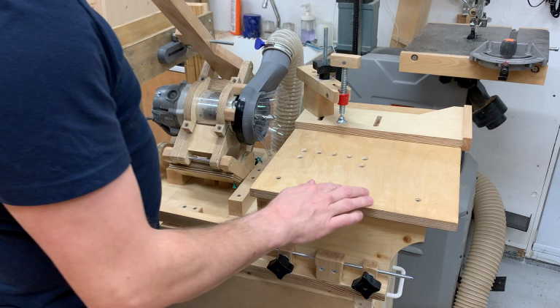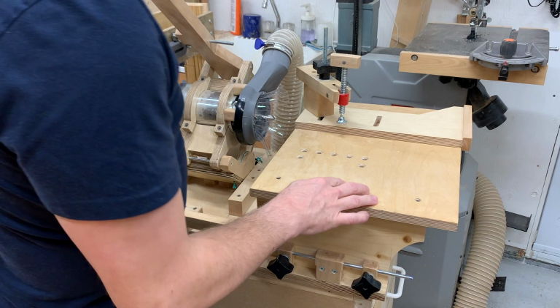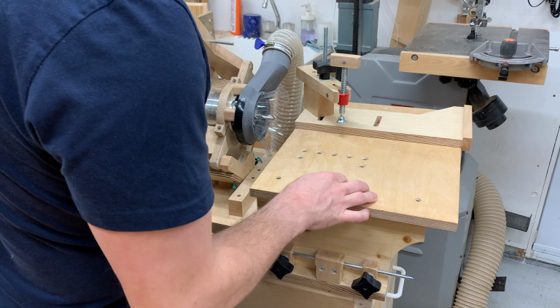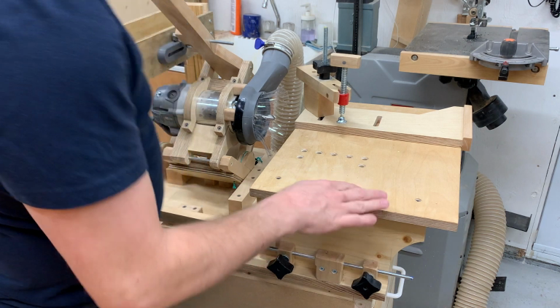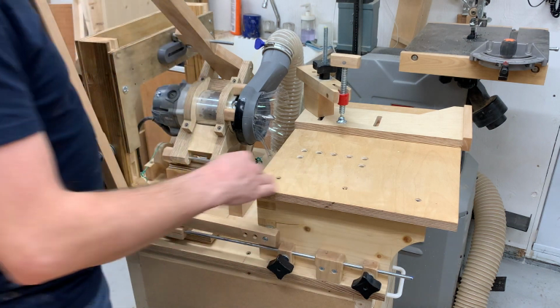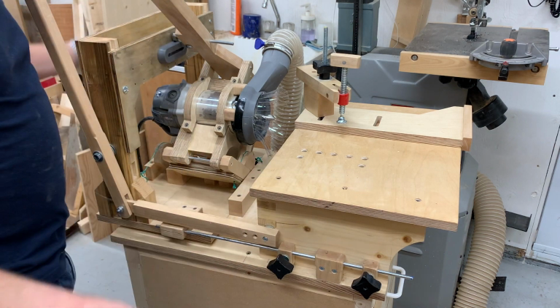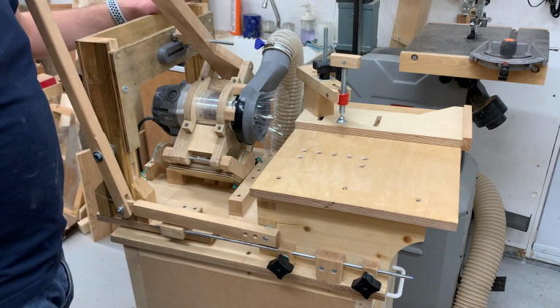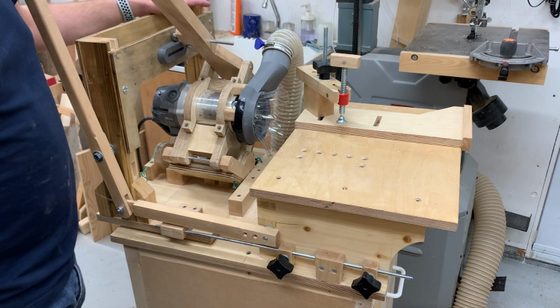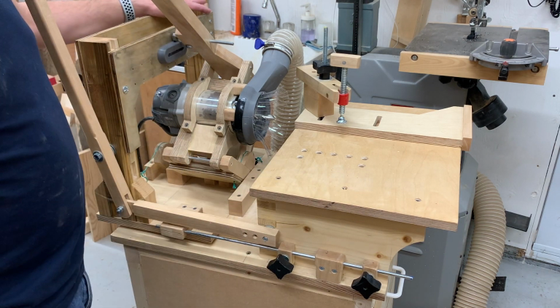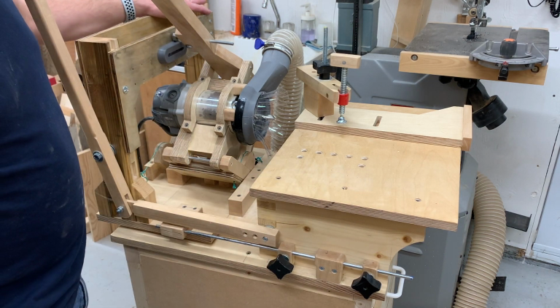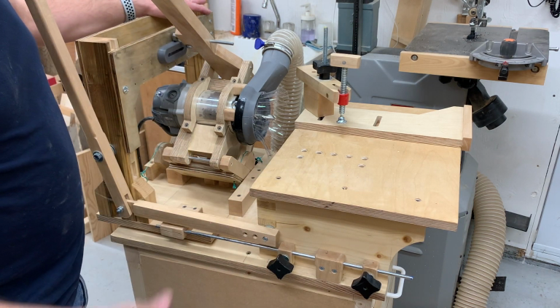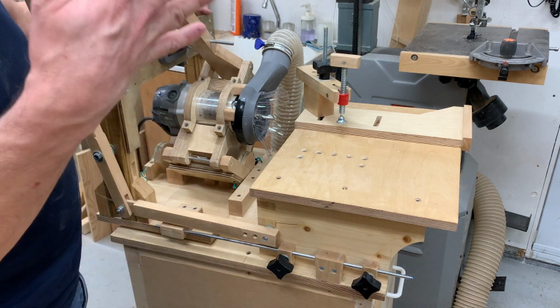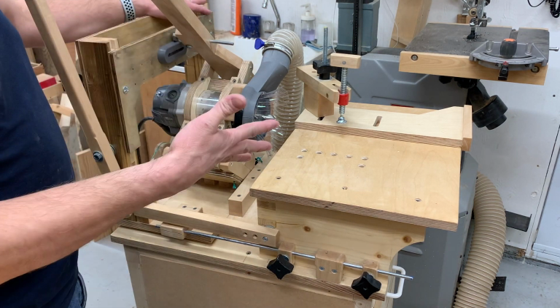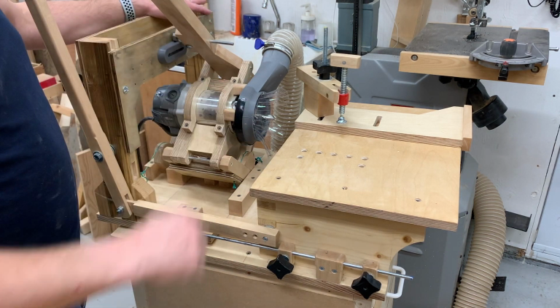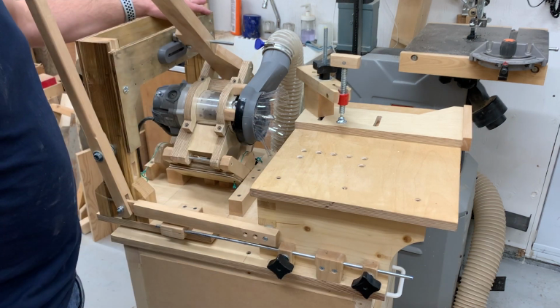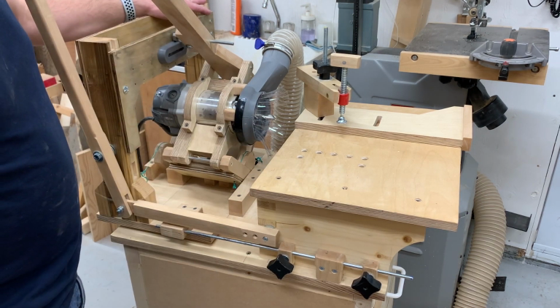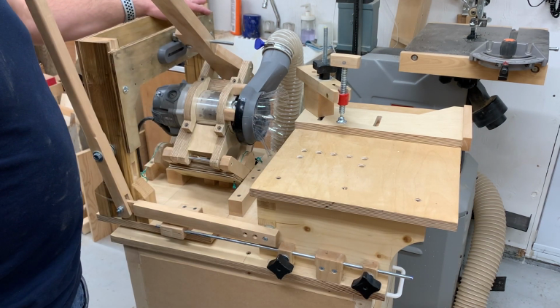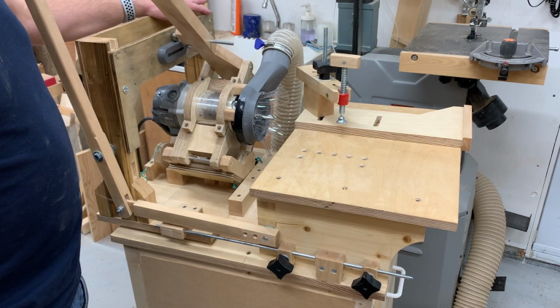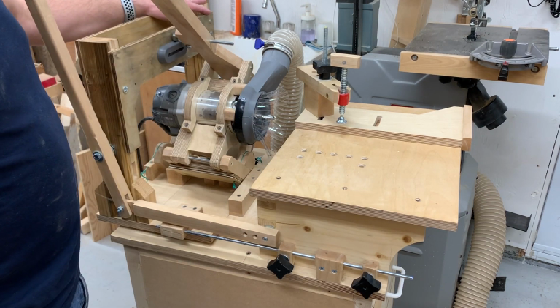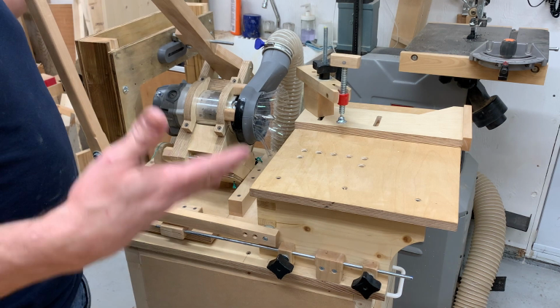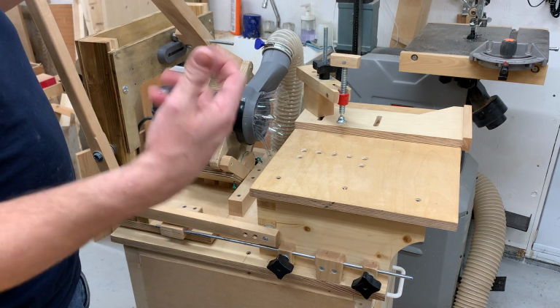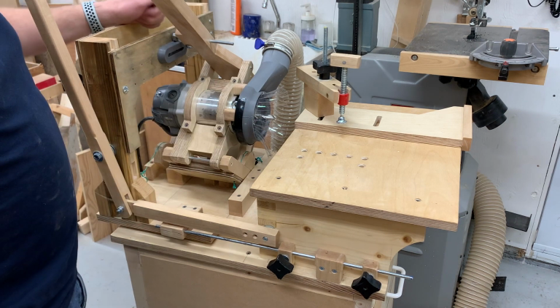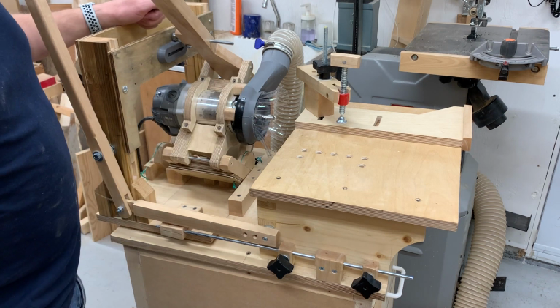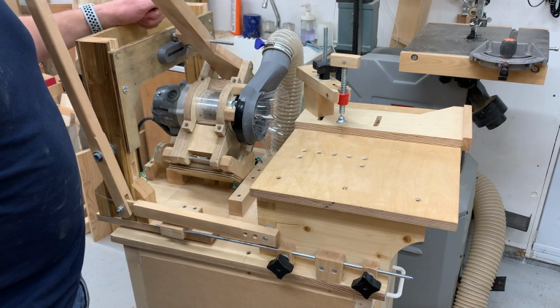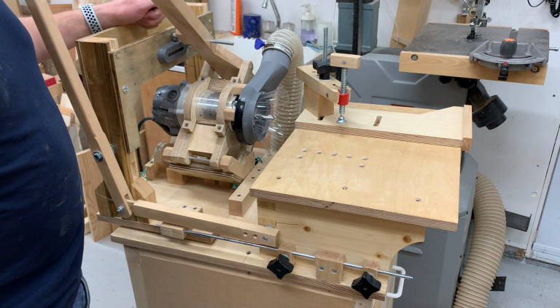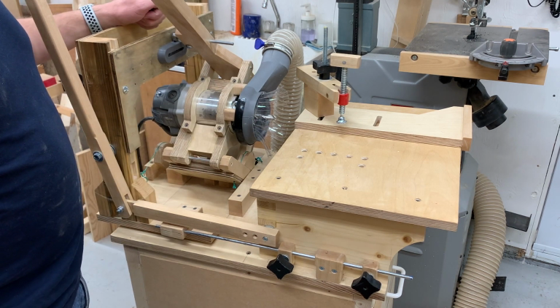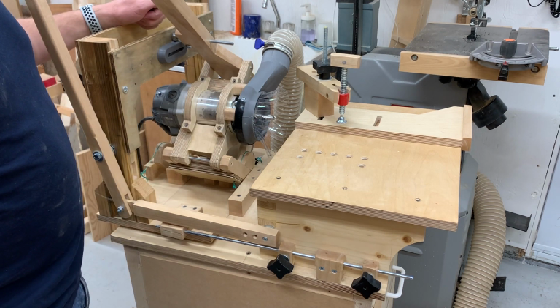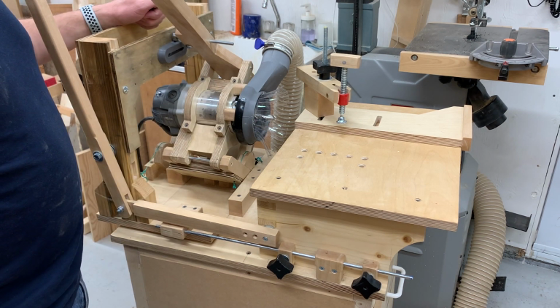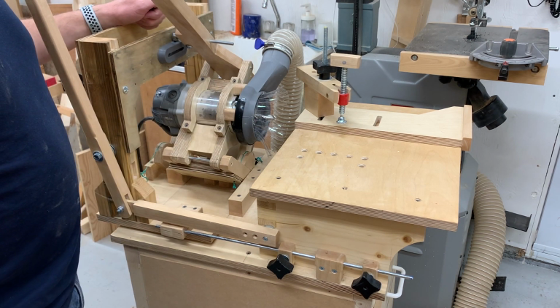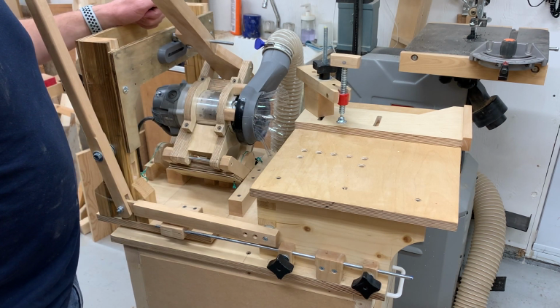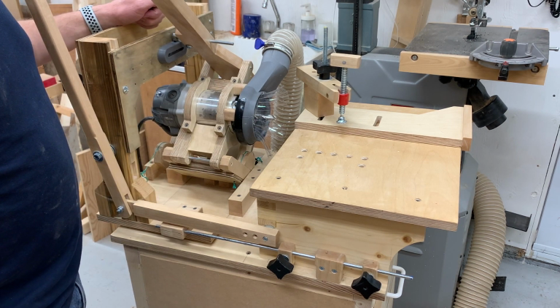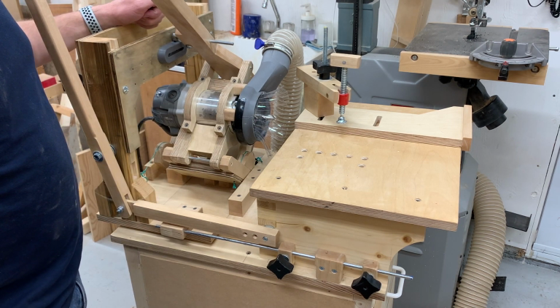Welcome to this video. Today I will talk about my Pantorouter. This right here is my Pantorouter — a machine that I built a few months ago.